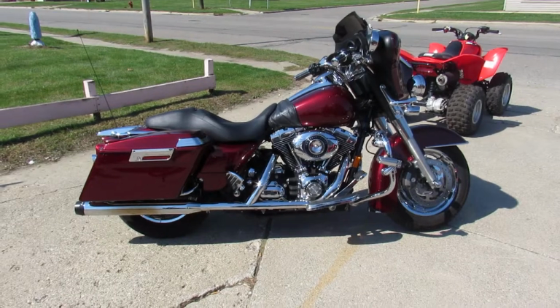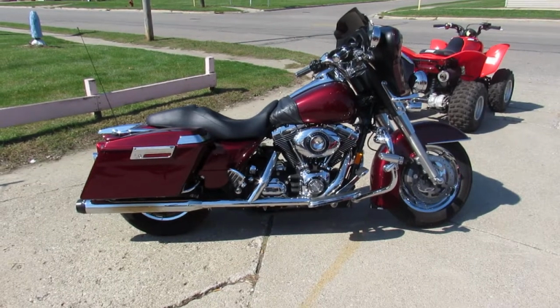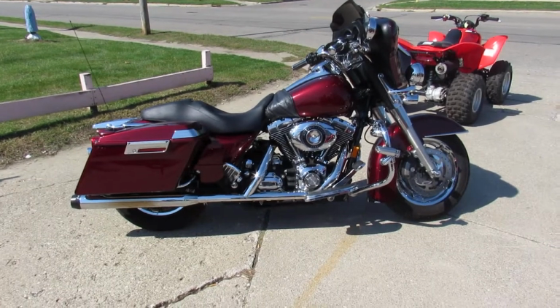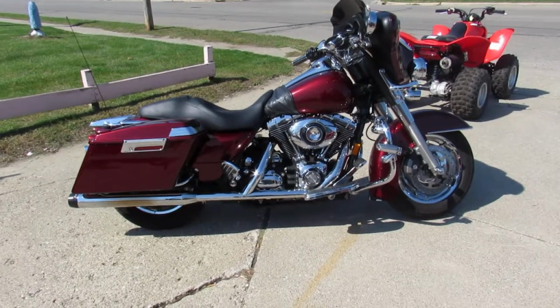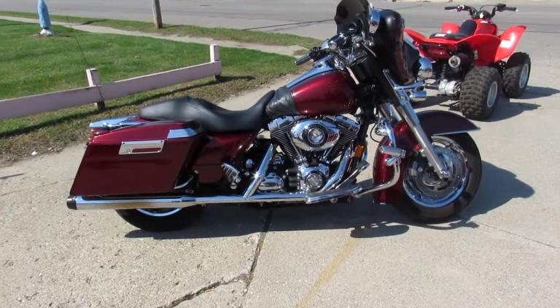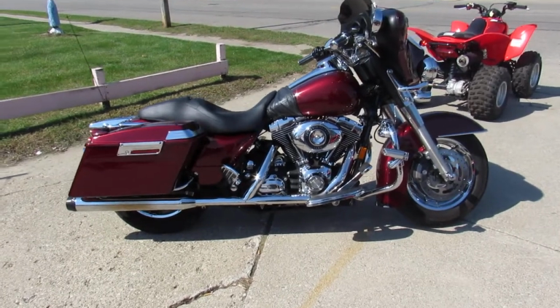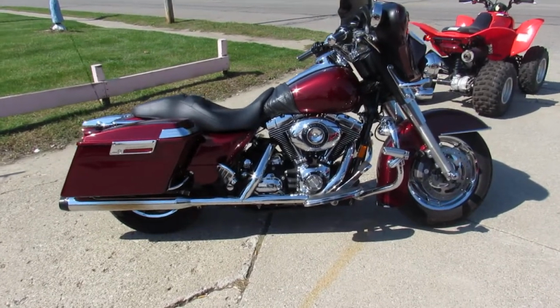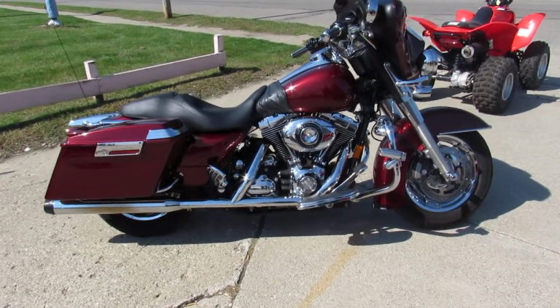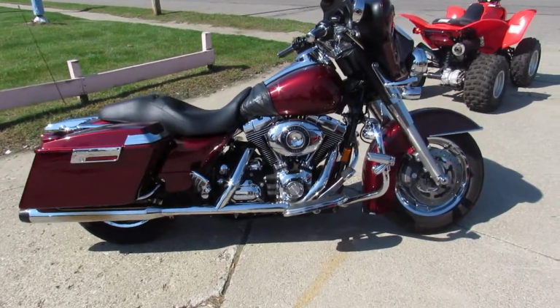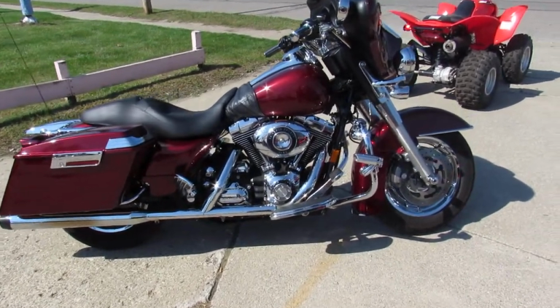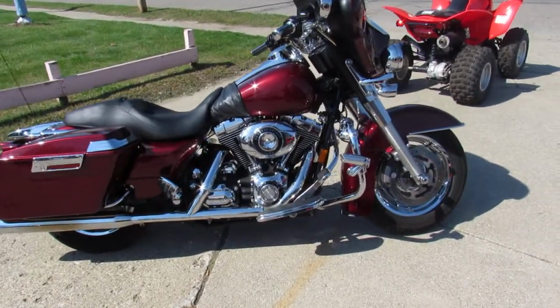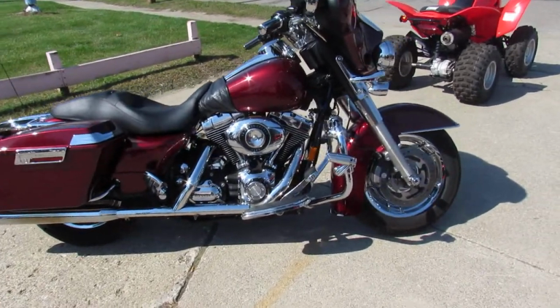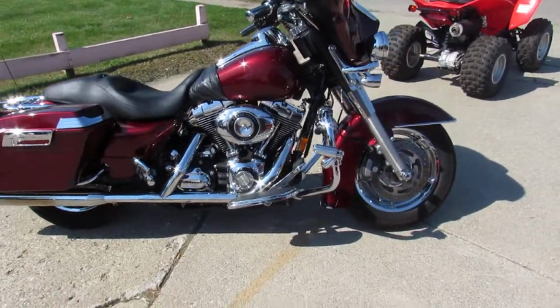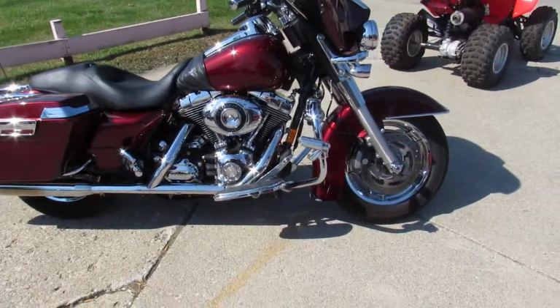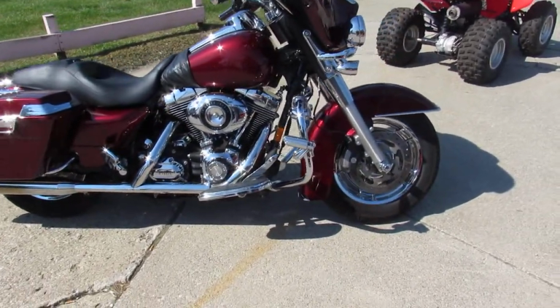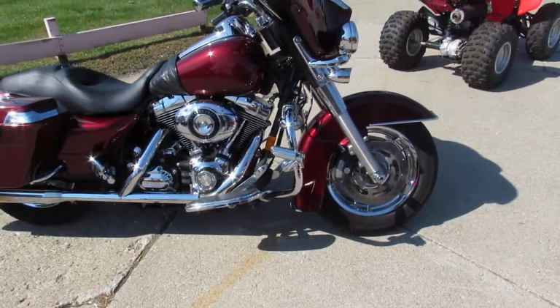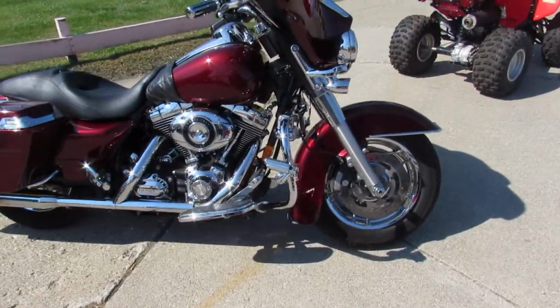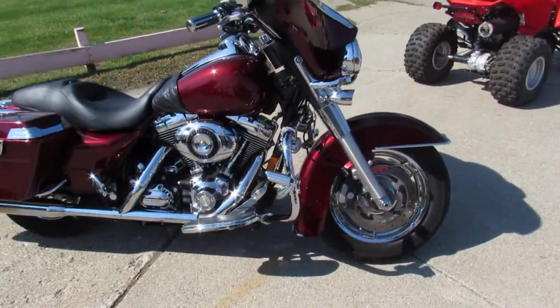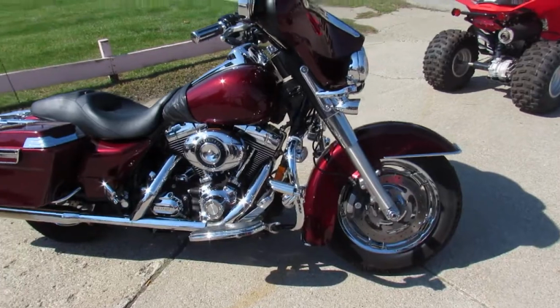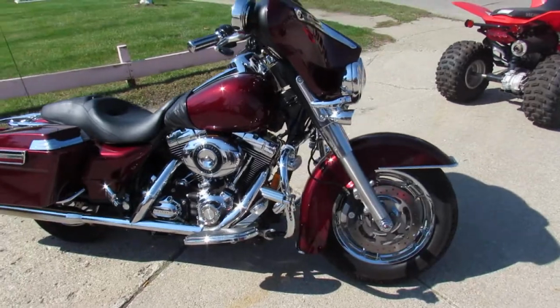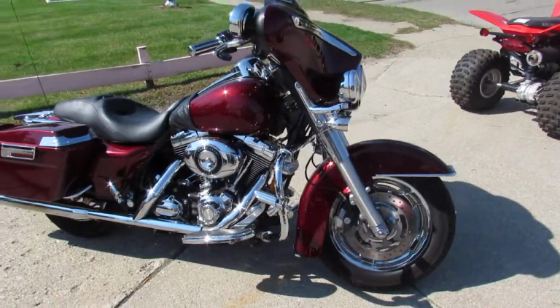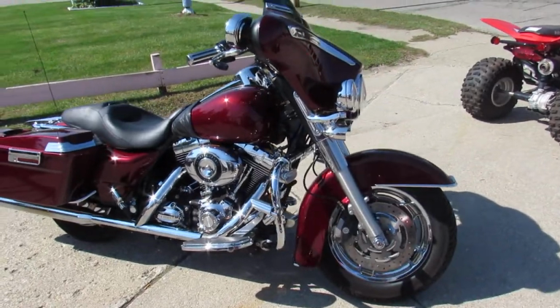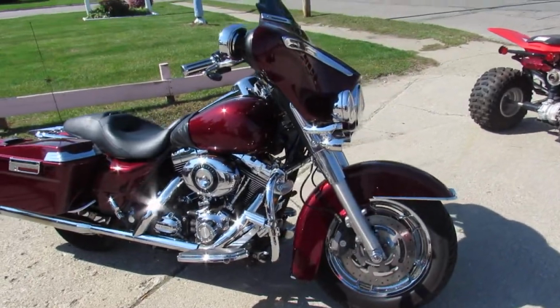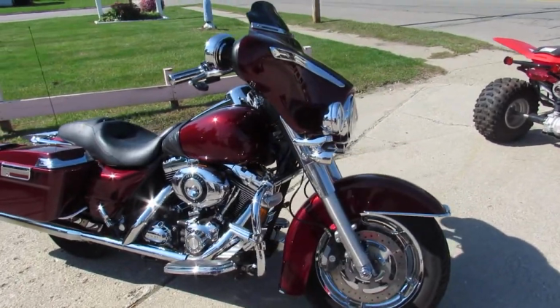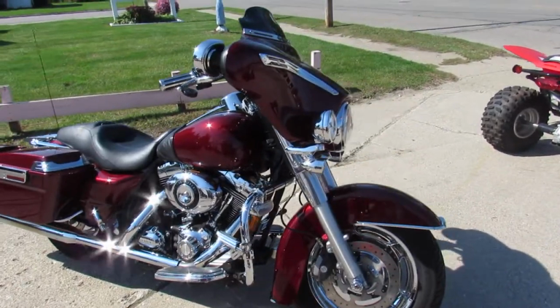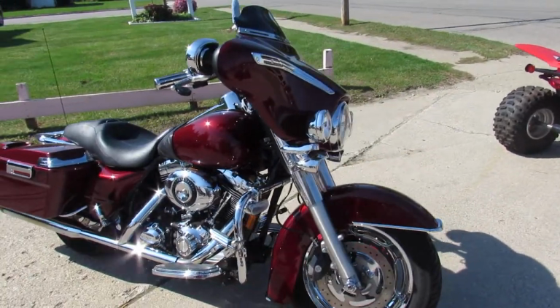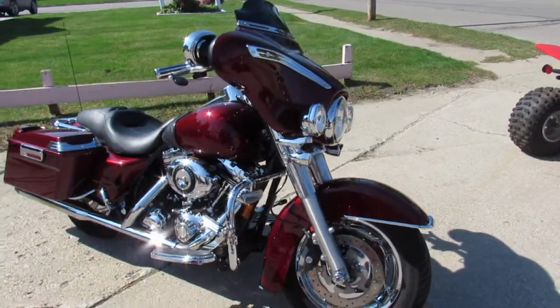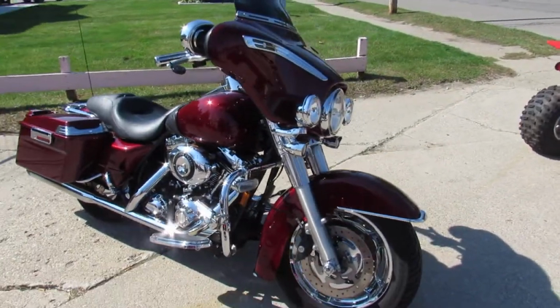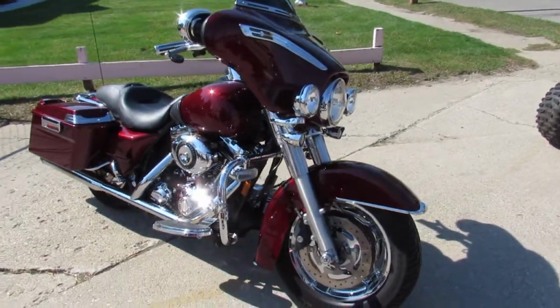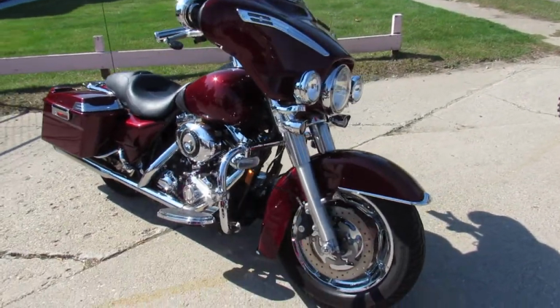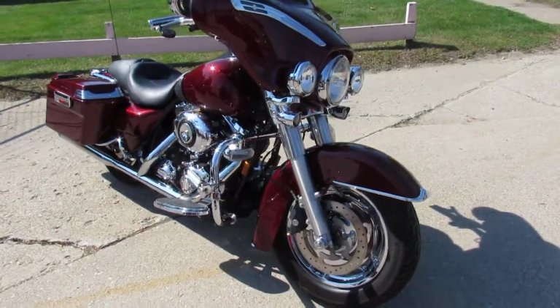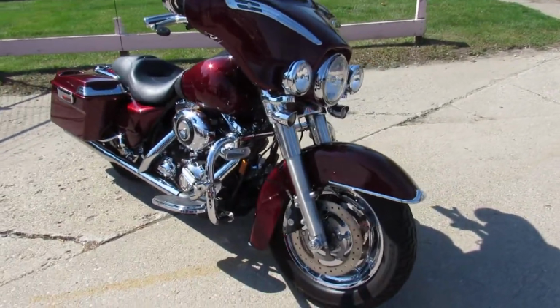Hey guys, it's ApprovalPowerSports.com here doing some videos on the used Harleys we just got in. We've got over 300 used Harley-Davidsons to choose from.